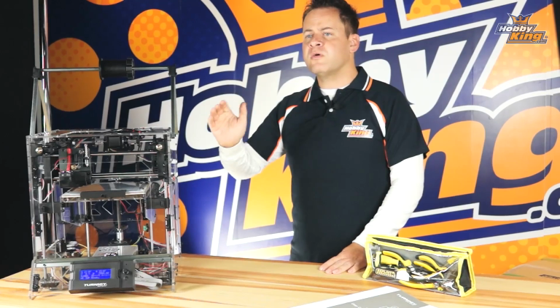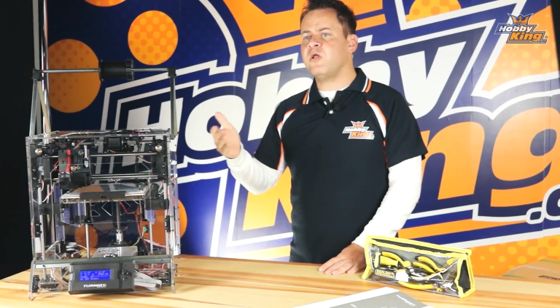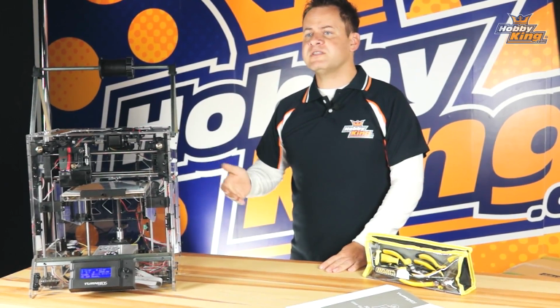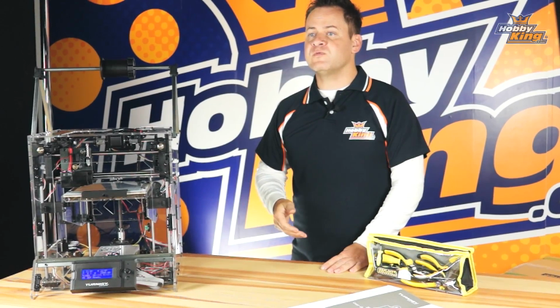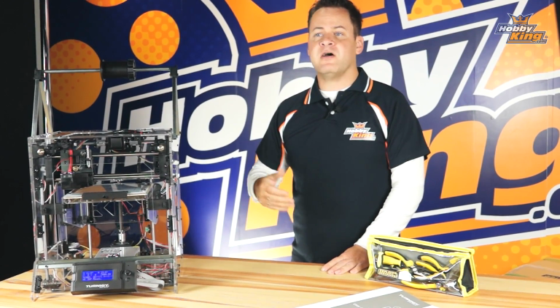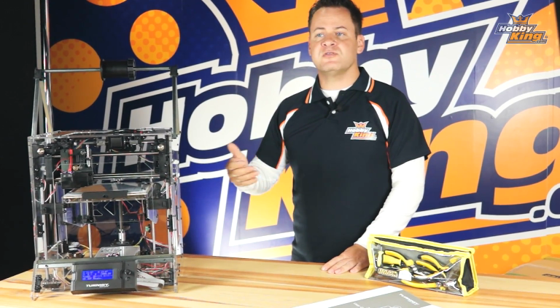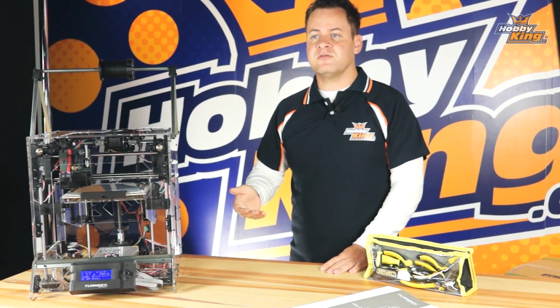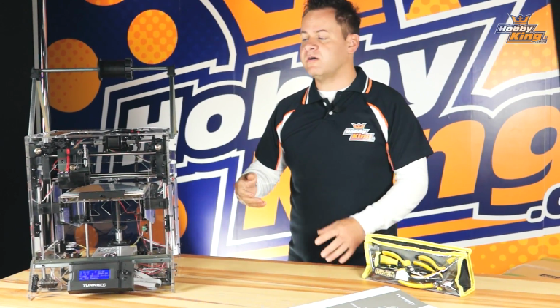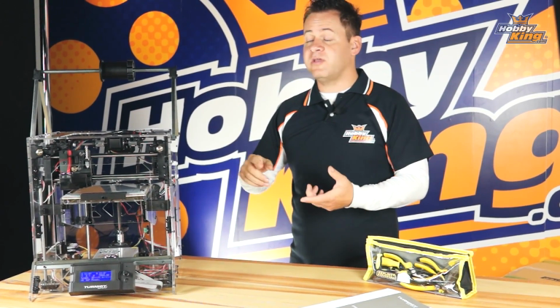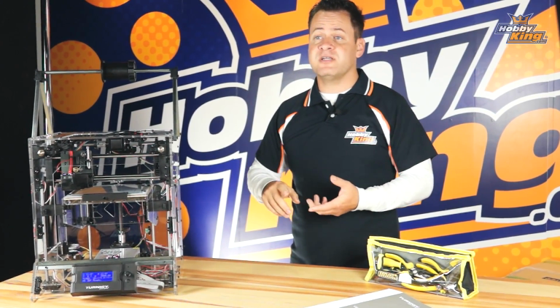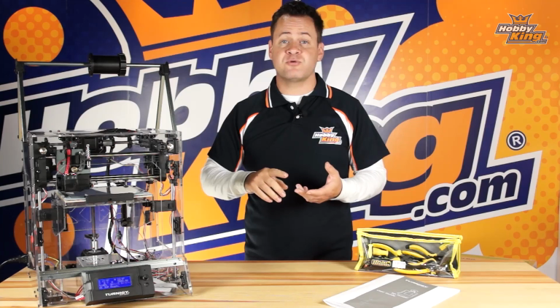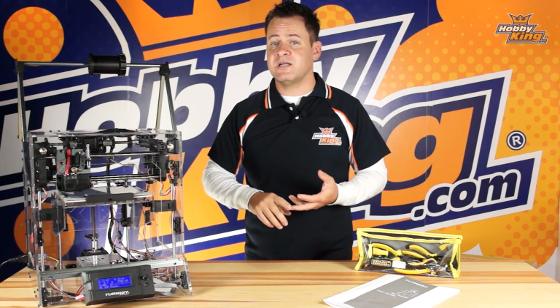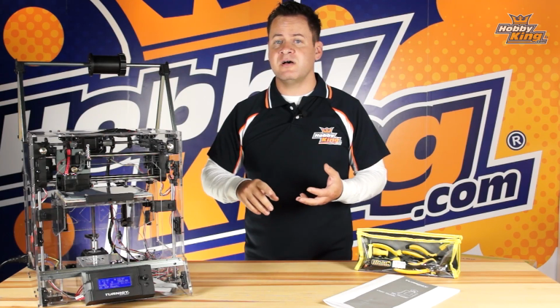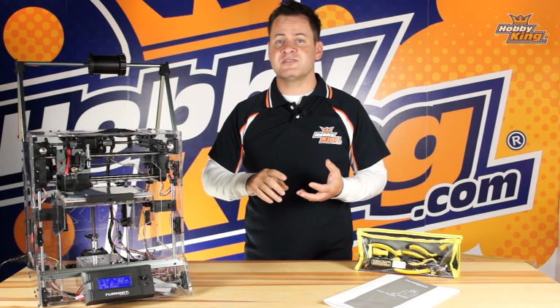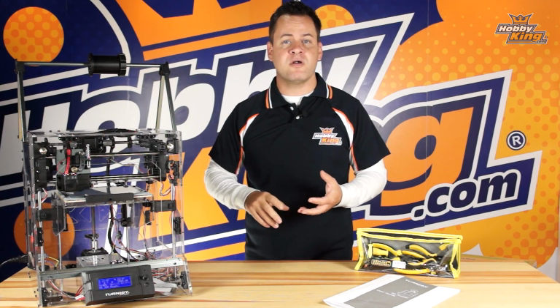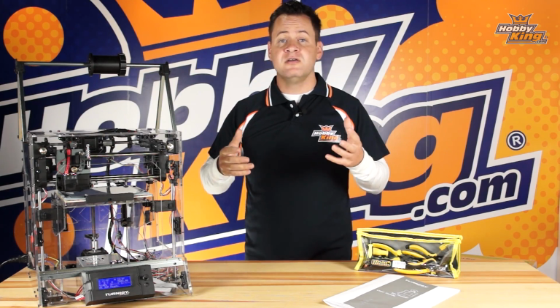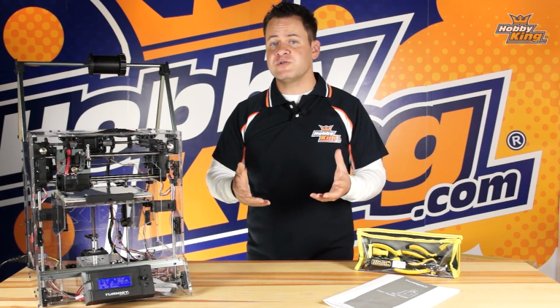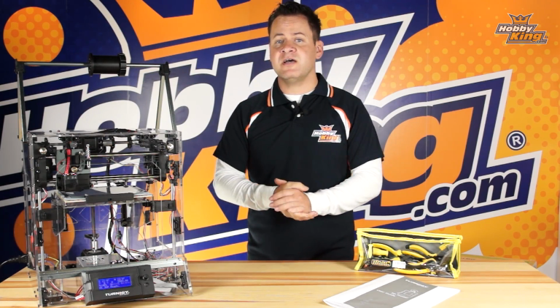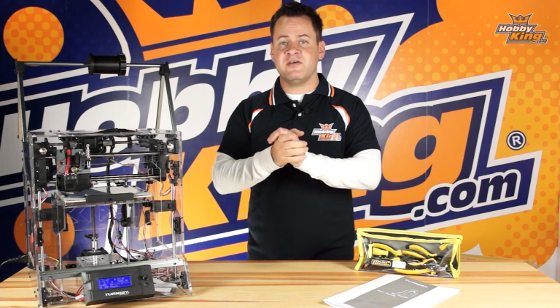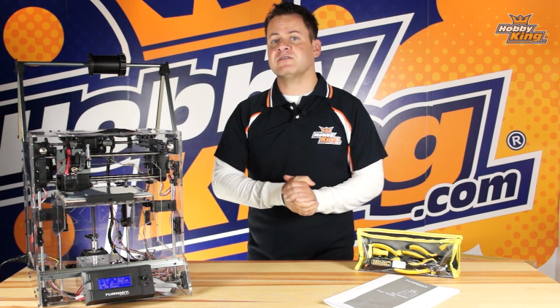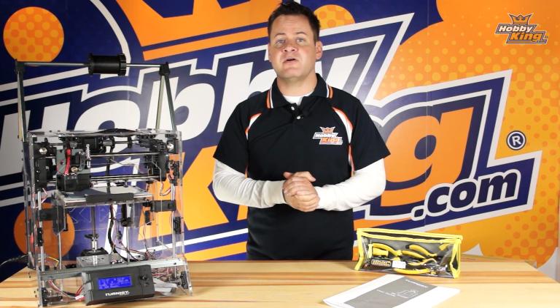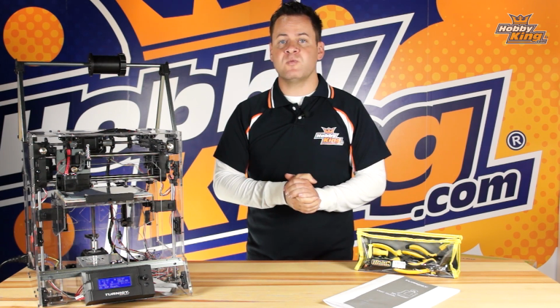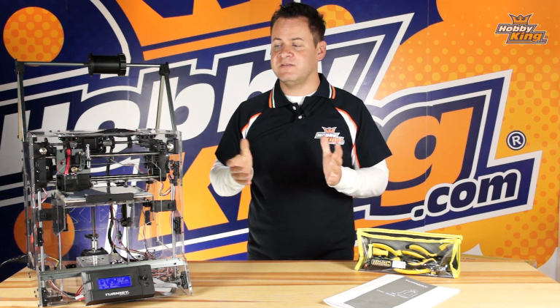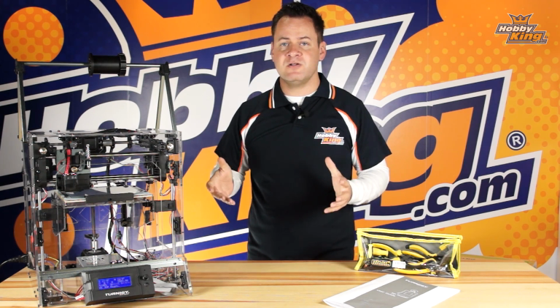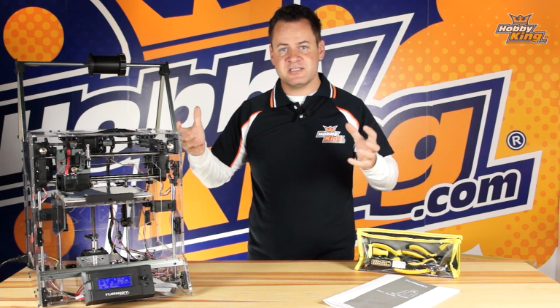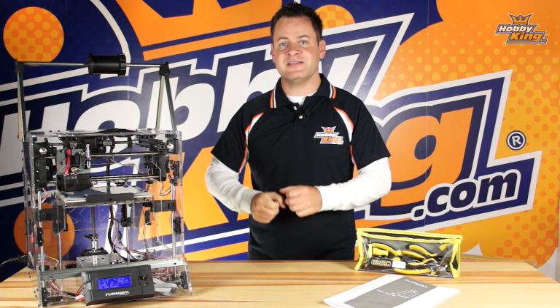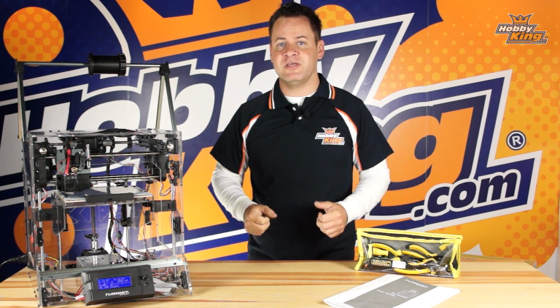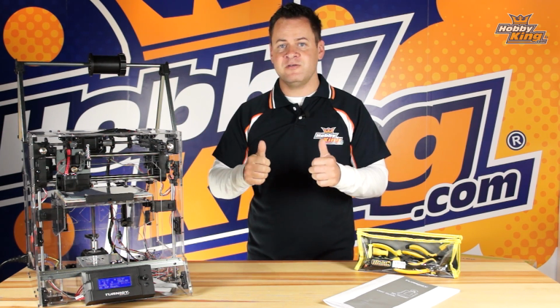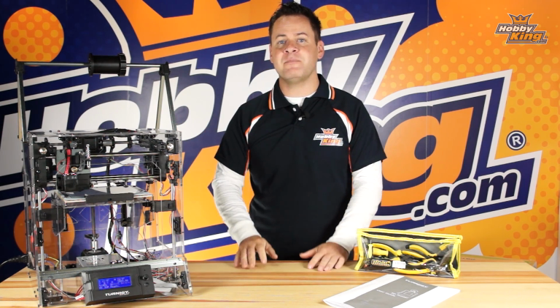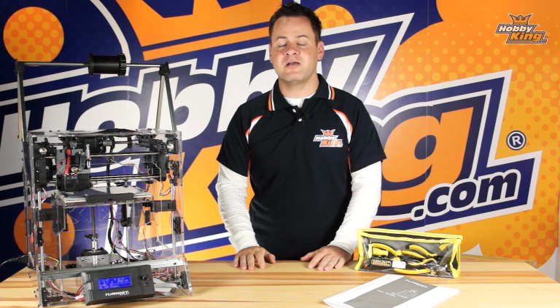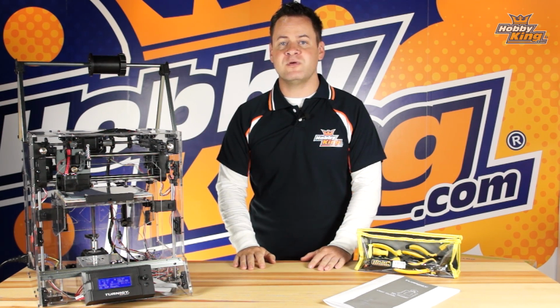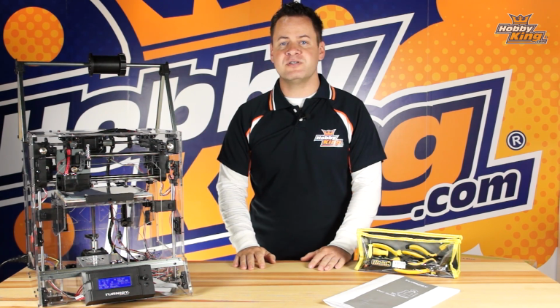We're going to follow up this series with some how-to tutorials on the operation, pre-setups, software, and troubleshooting guides, so definitely check those out as well. But in this one, let's just get it assembled and get you guys up and running on the 3D printer.